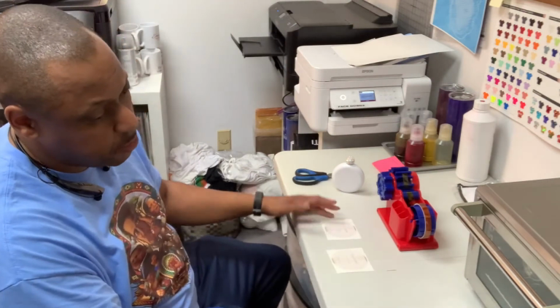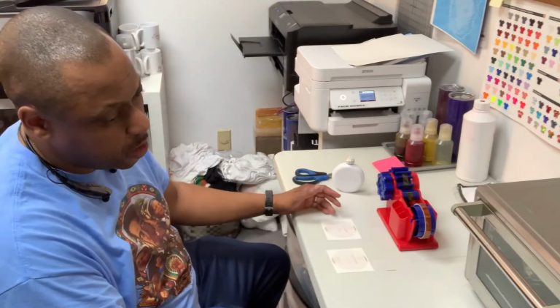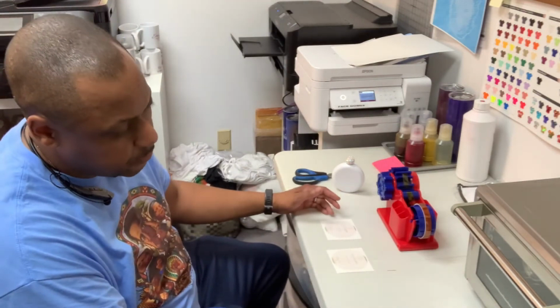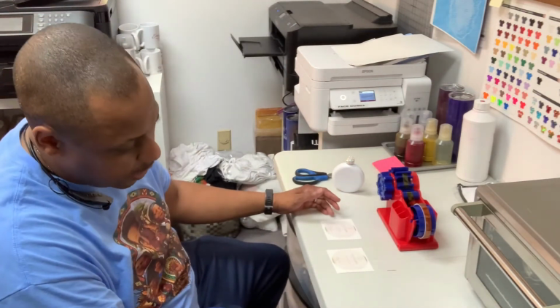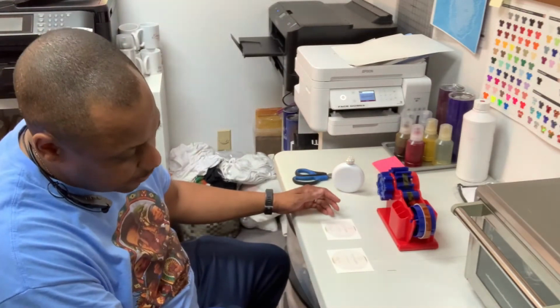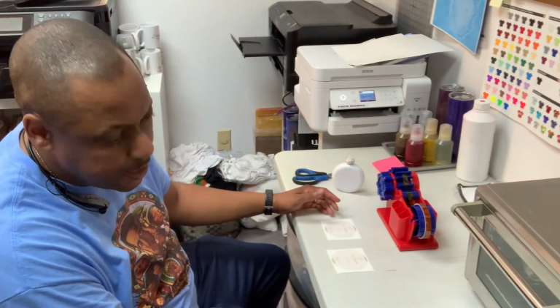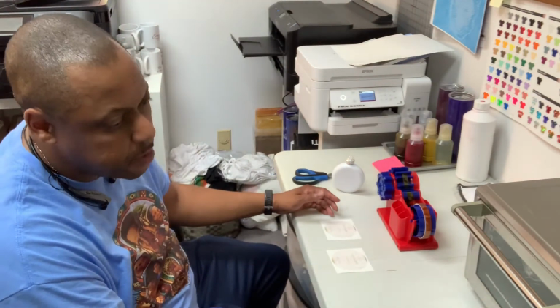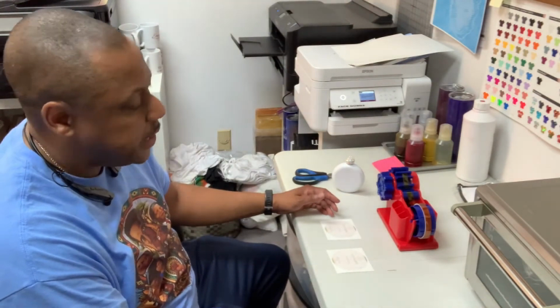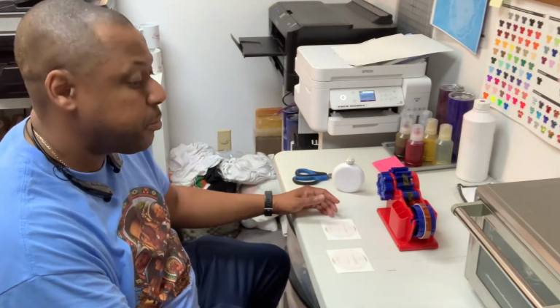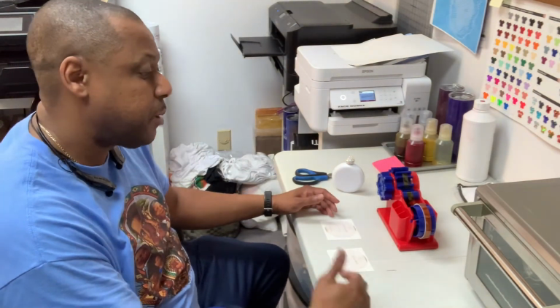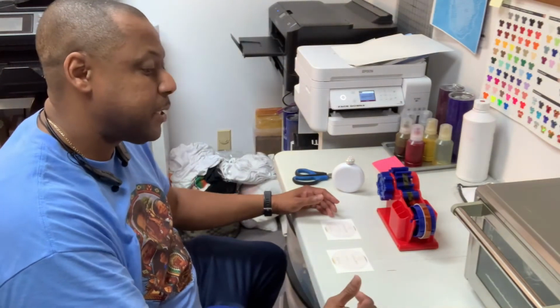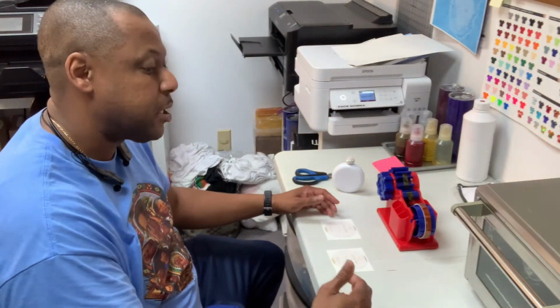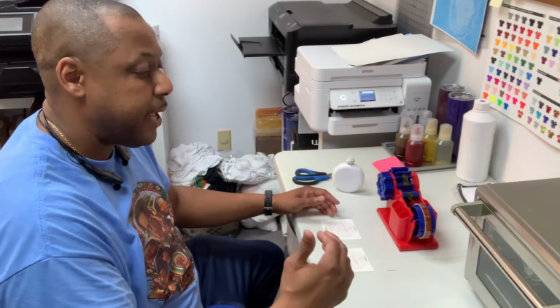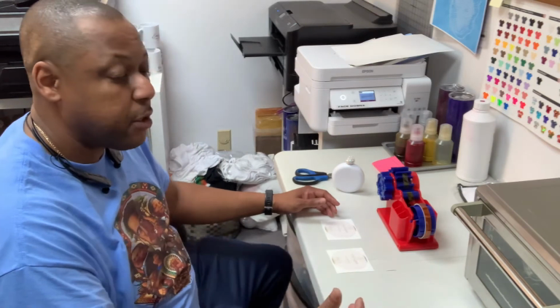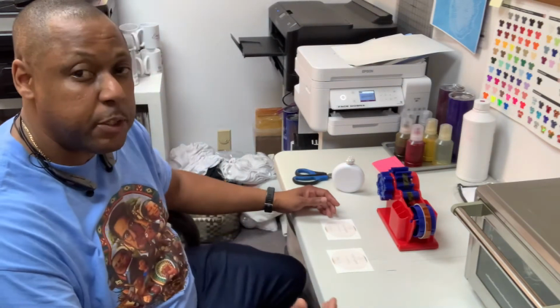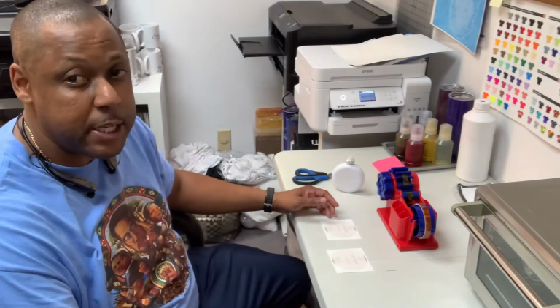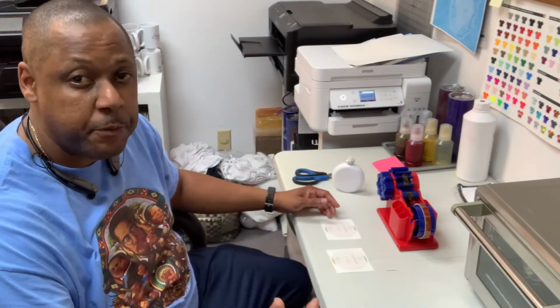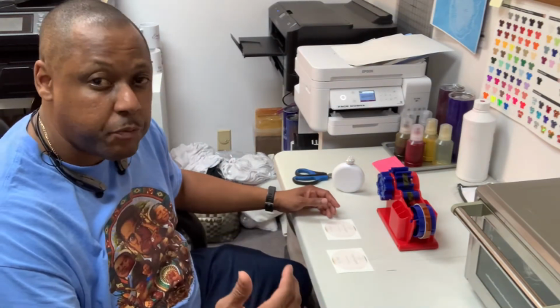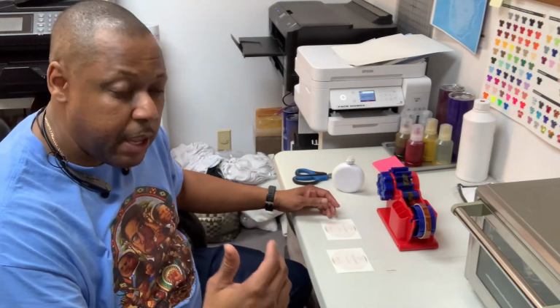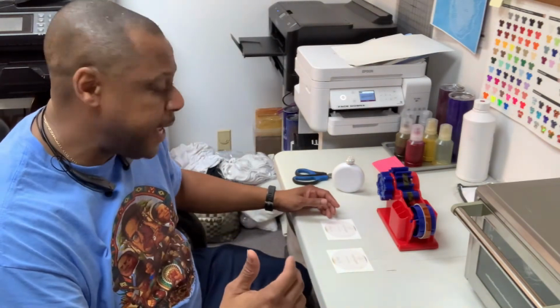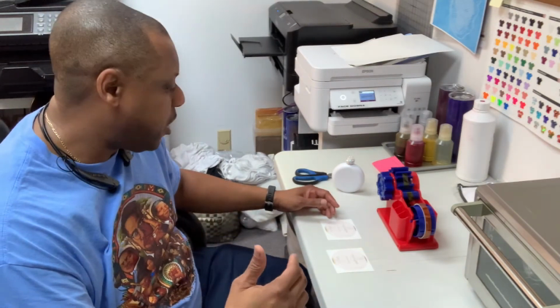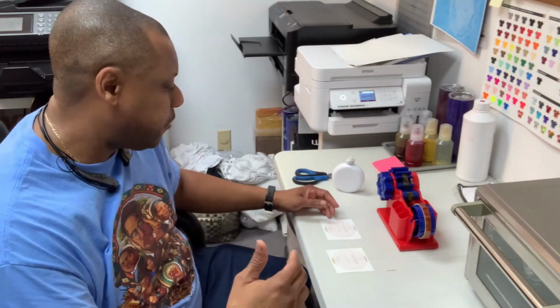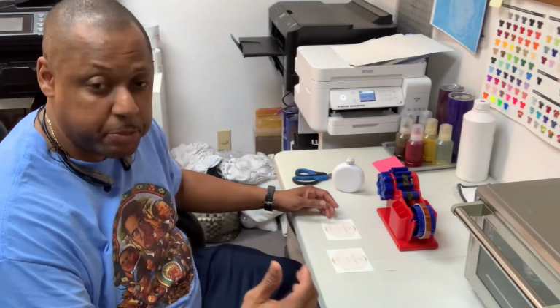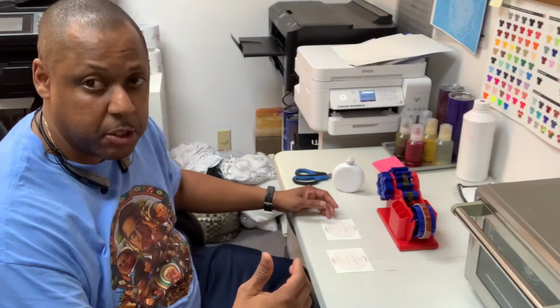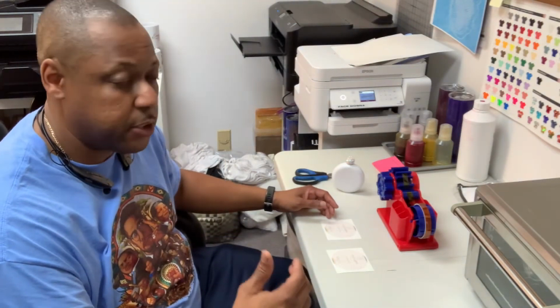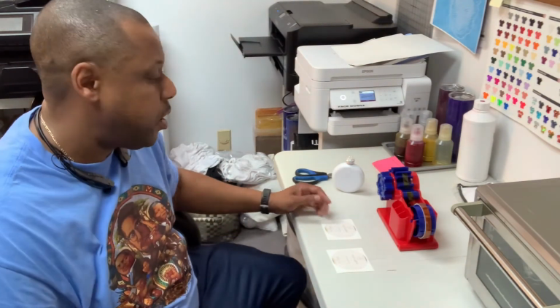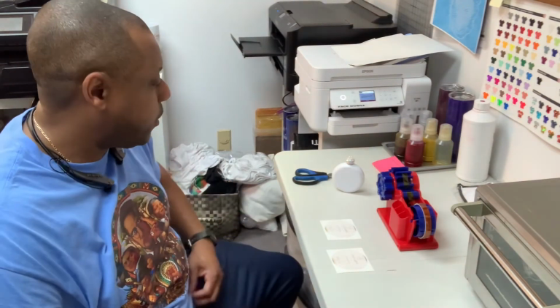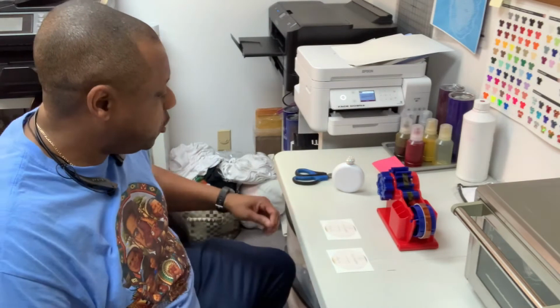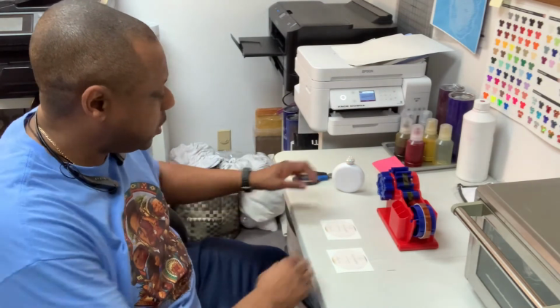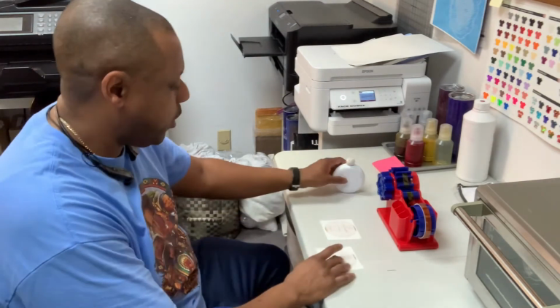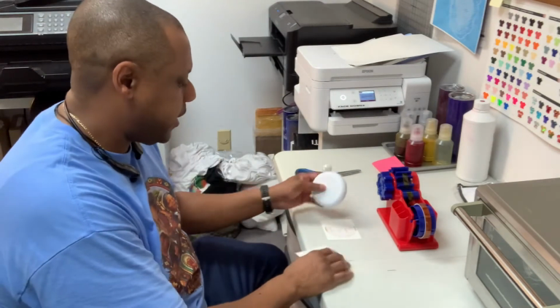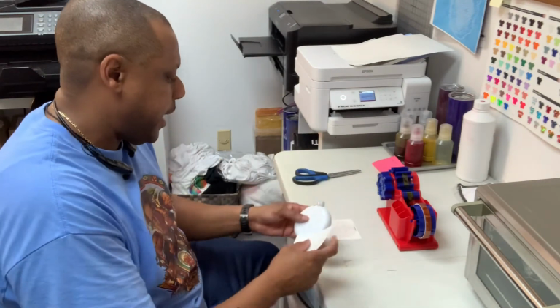First thing — I'm using the oven, so I've got my oven heating up. I'm going to be sublimating this at 350 degrees for six minutes.